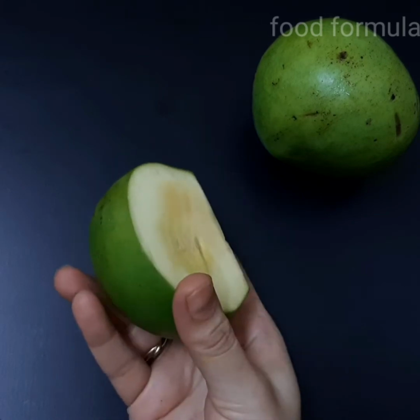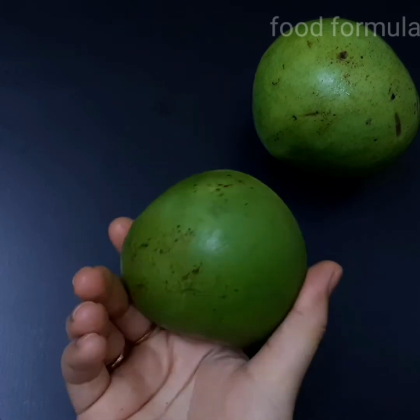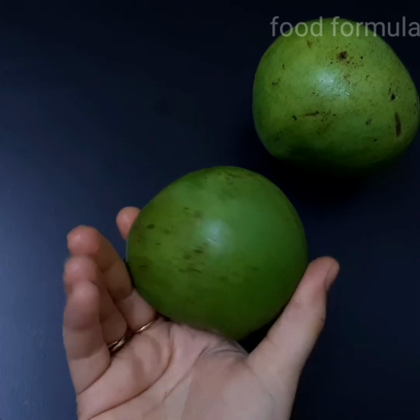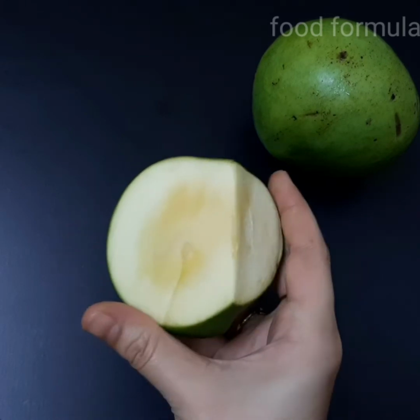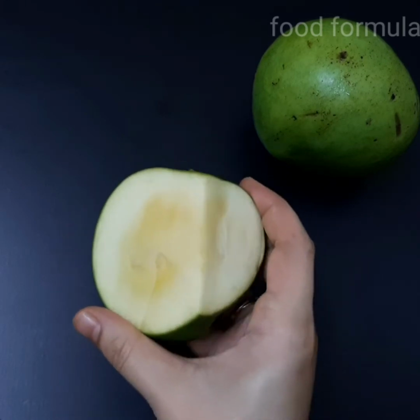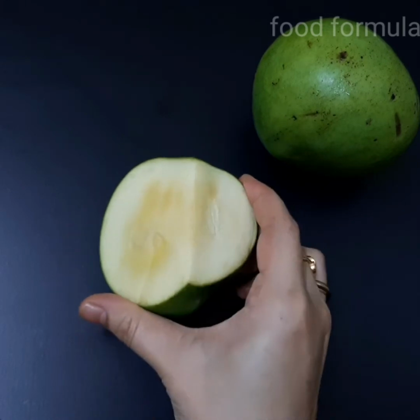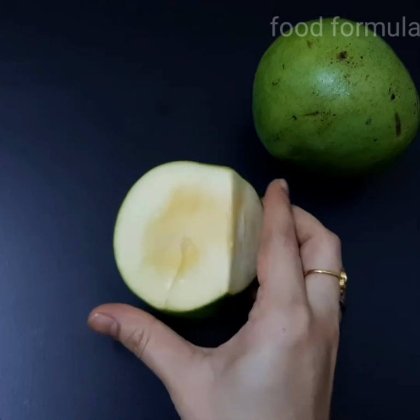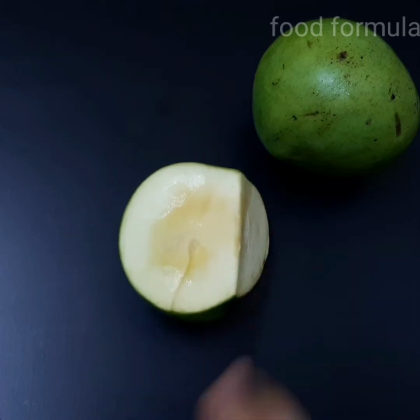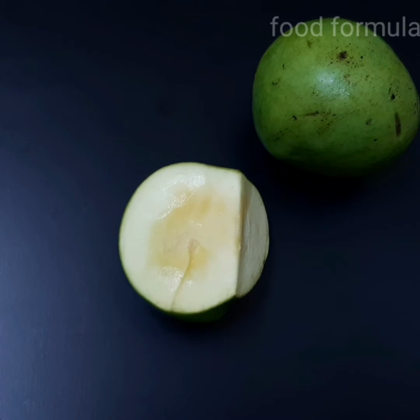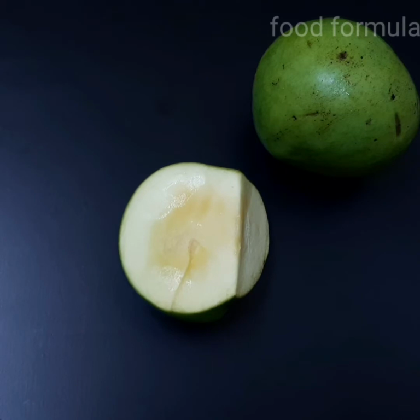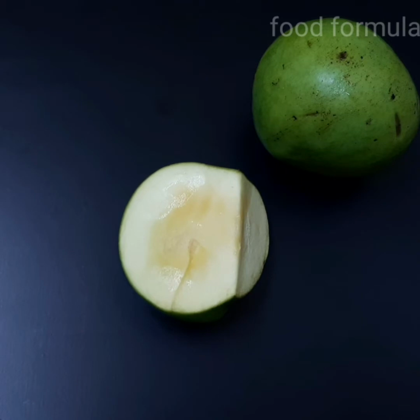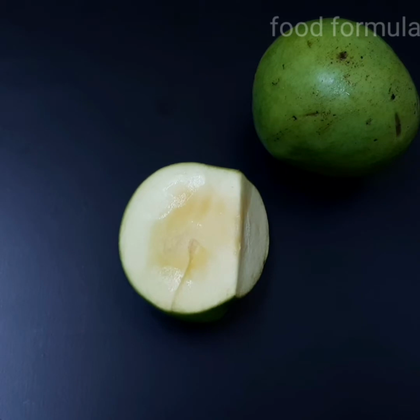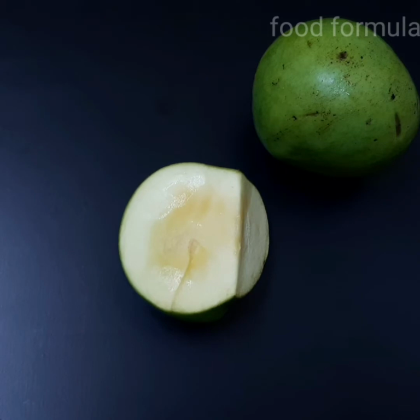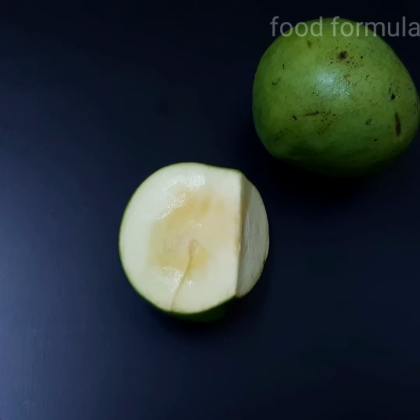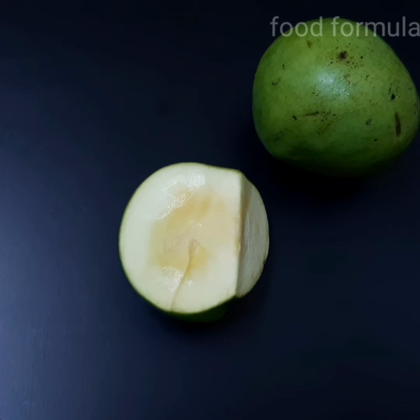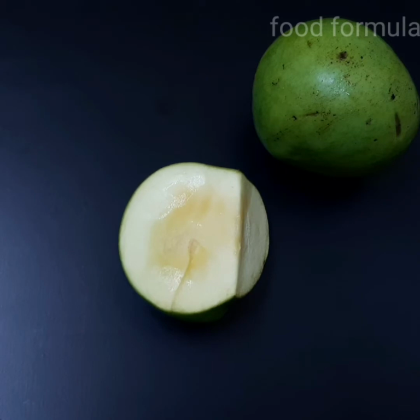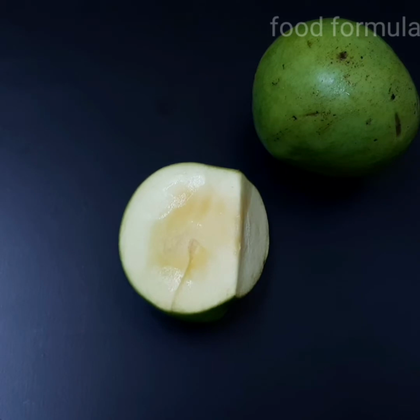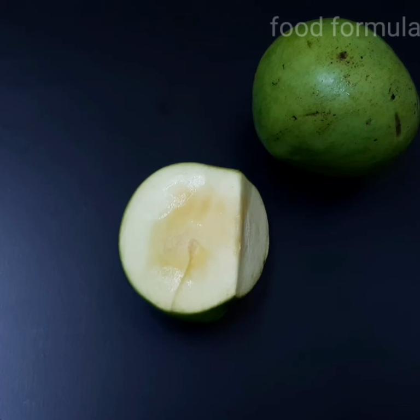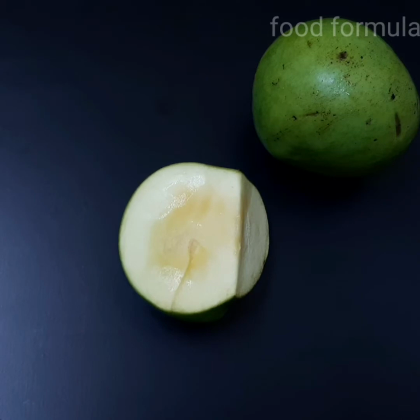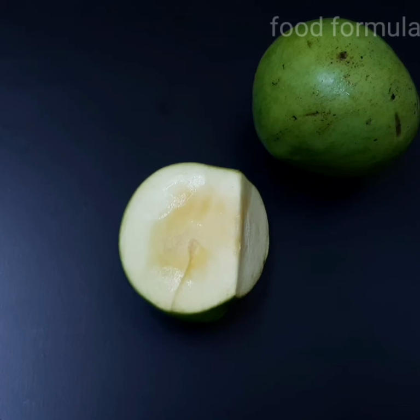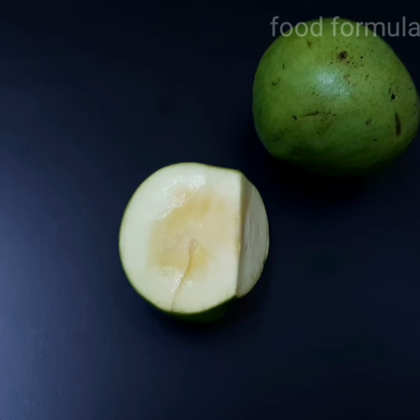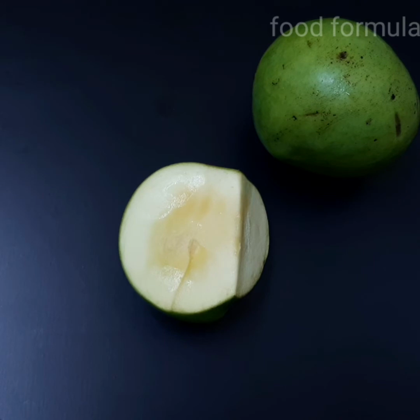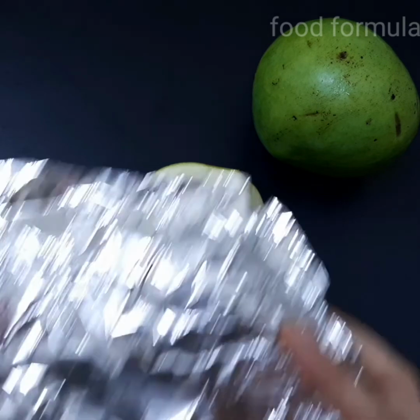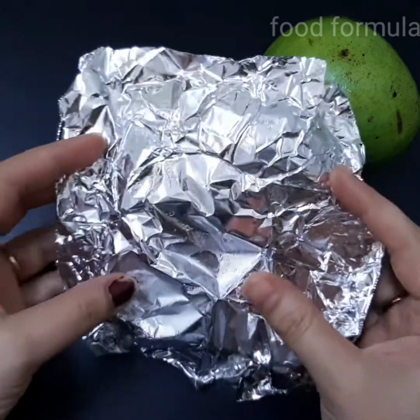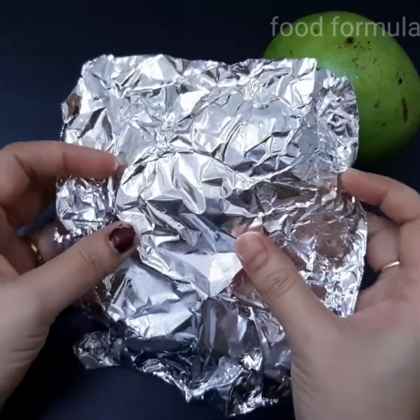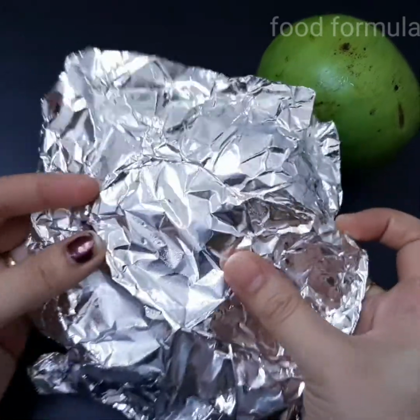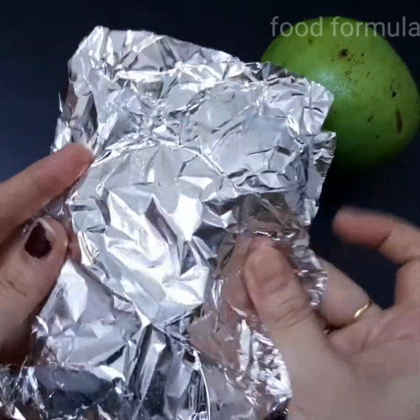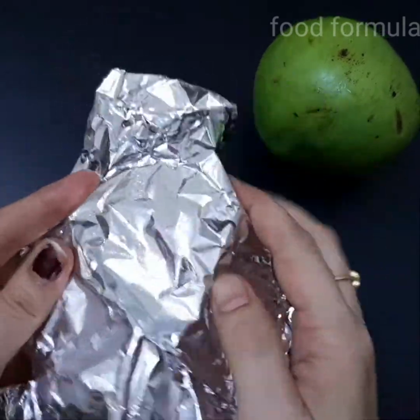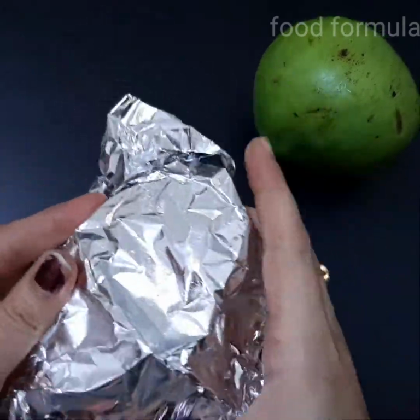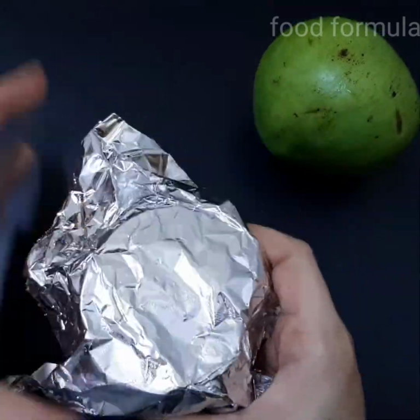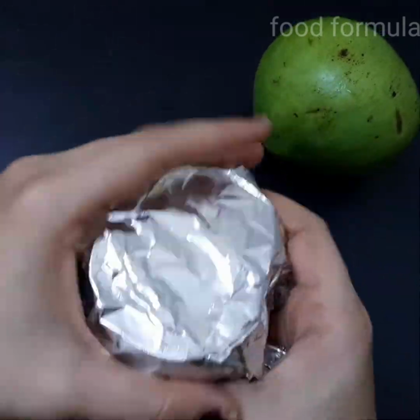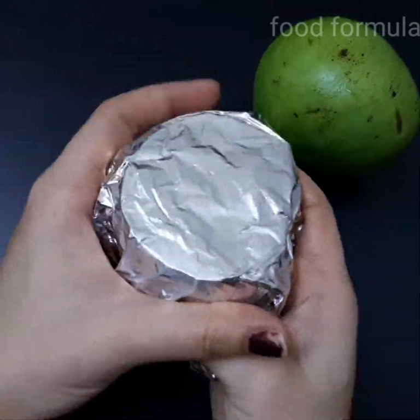We will make it fresh with the hot water. You can use aluminum foil to cover it on the top and it is fresh.